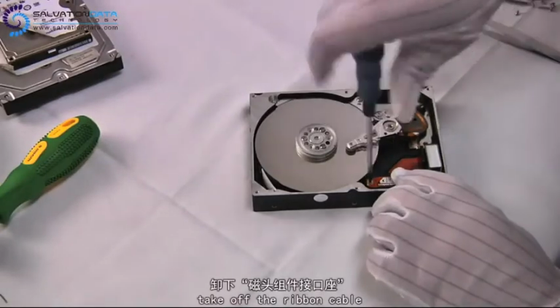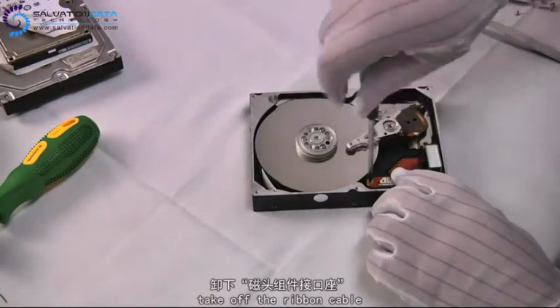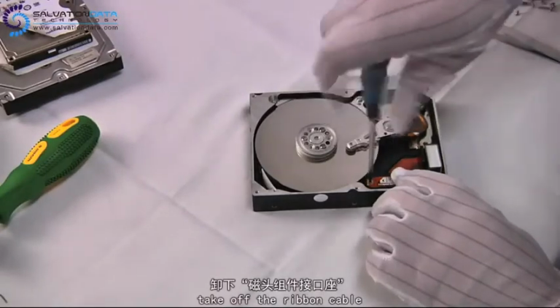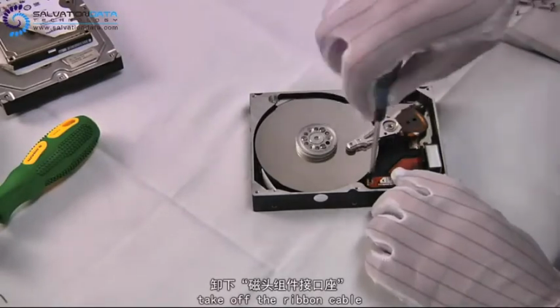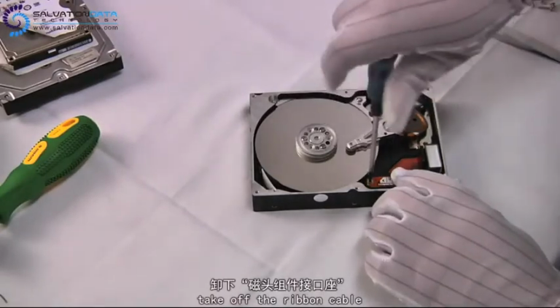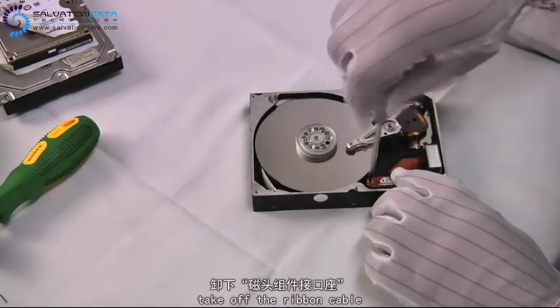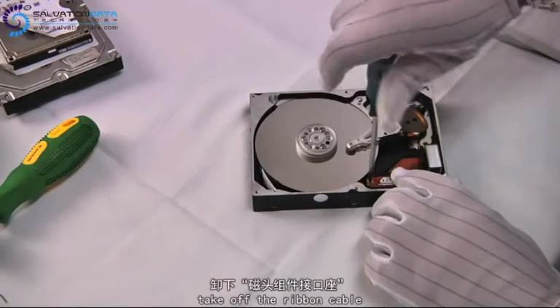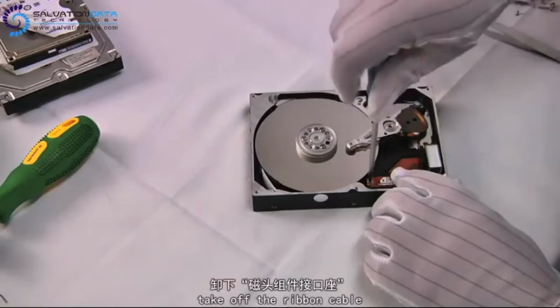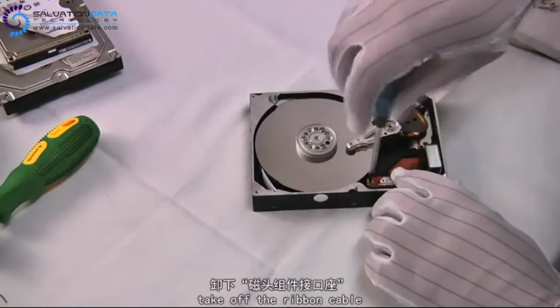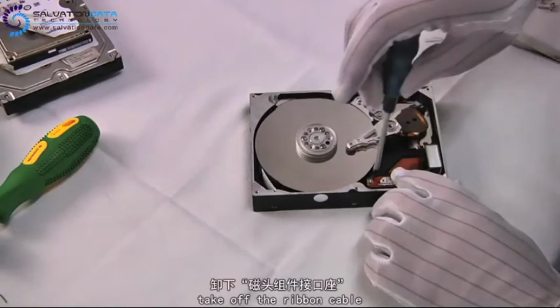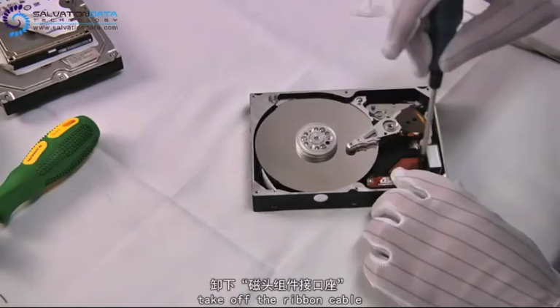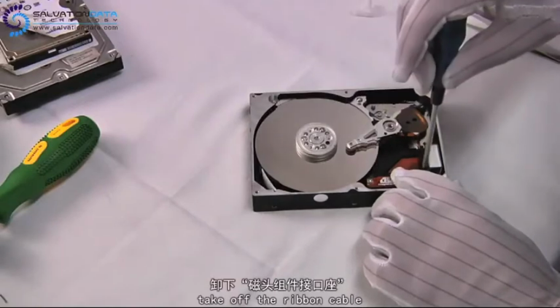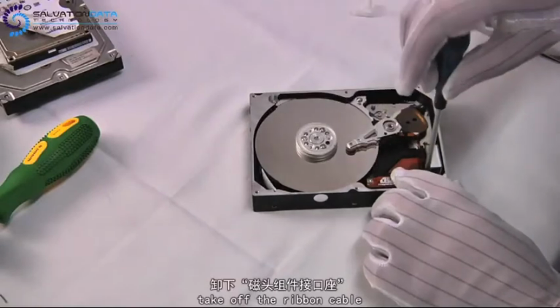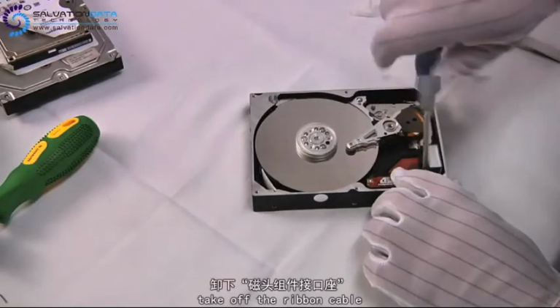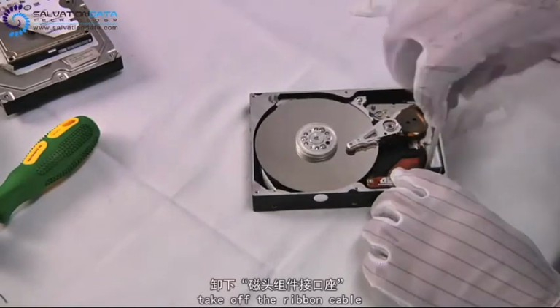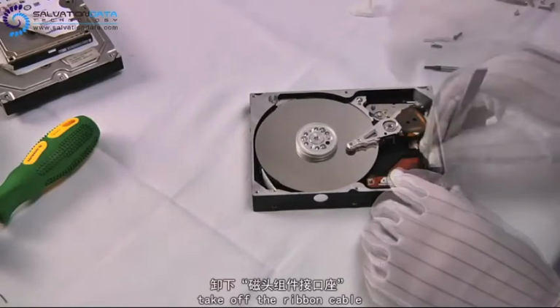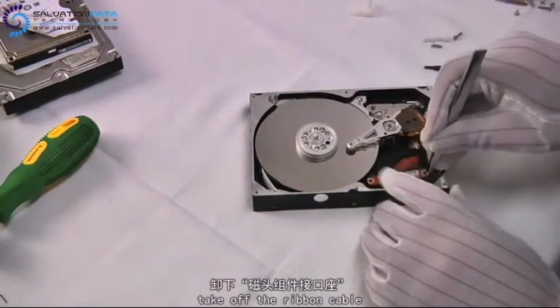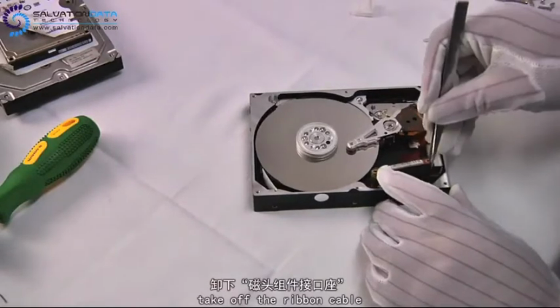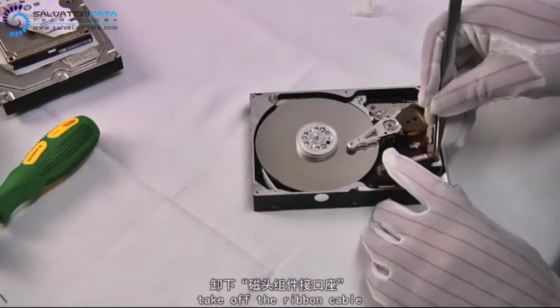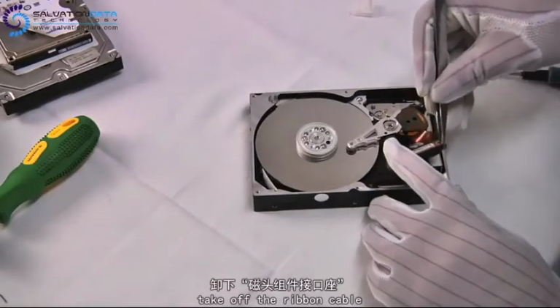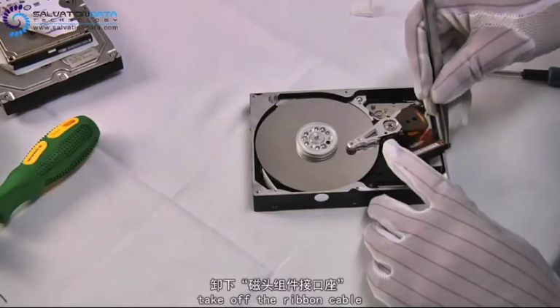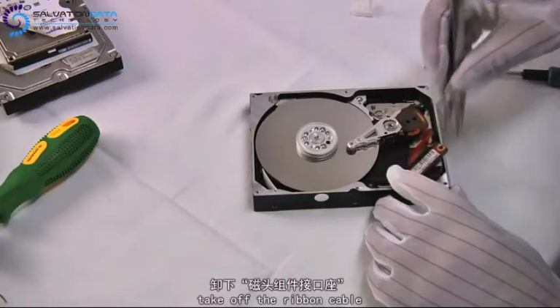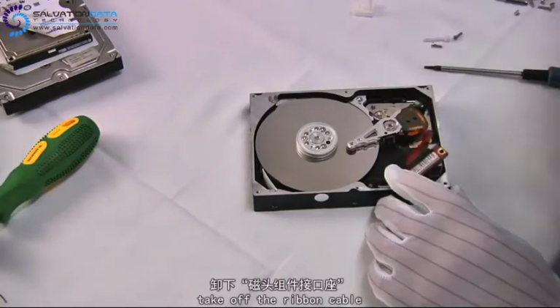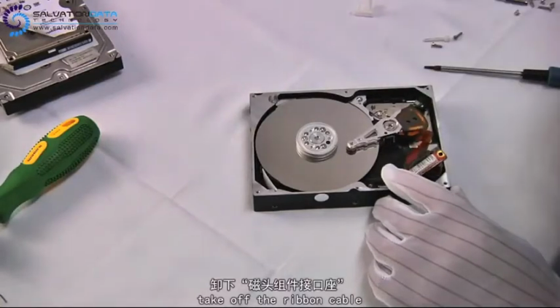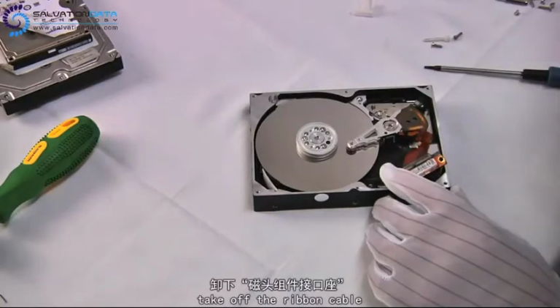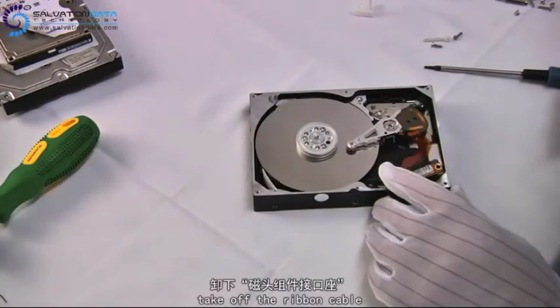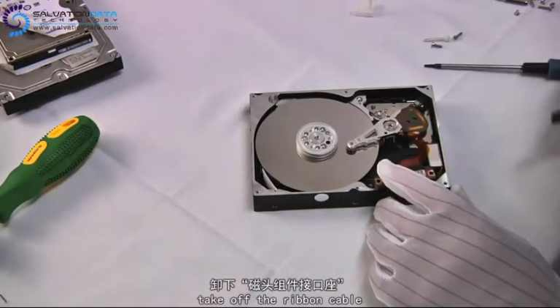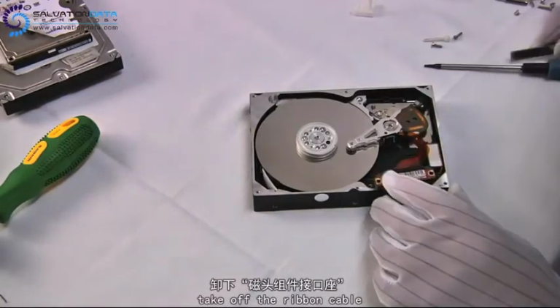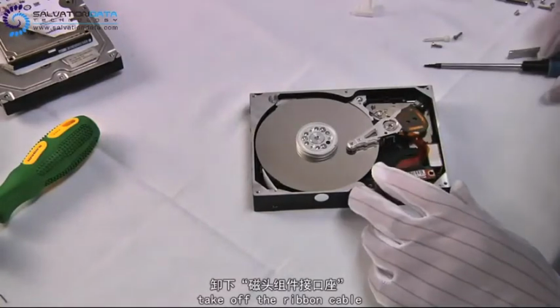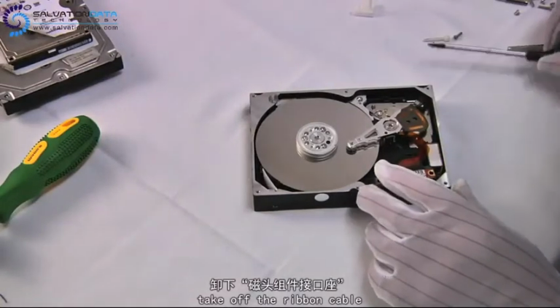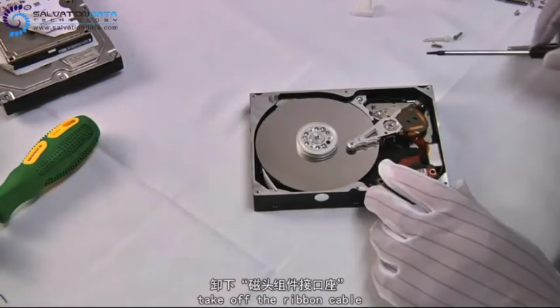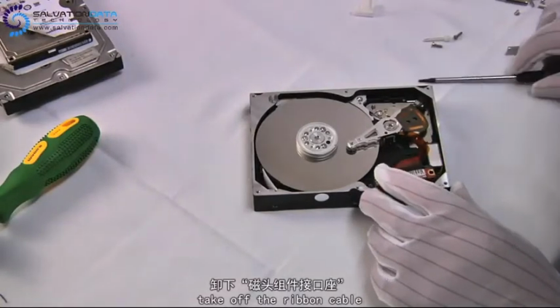Now we go ahead to unscrew the ribbon cable, which connects the heads to the board. After the 2 screws are taken out, we put the ribbon cable aside.